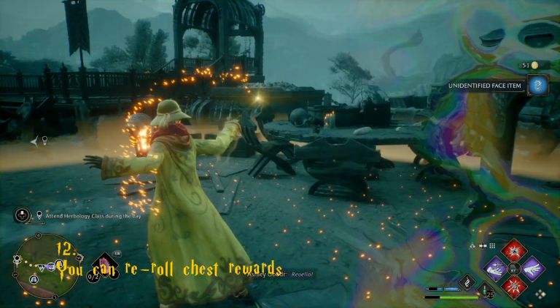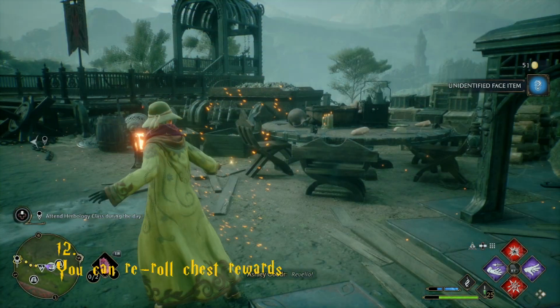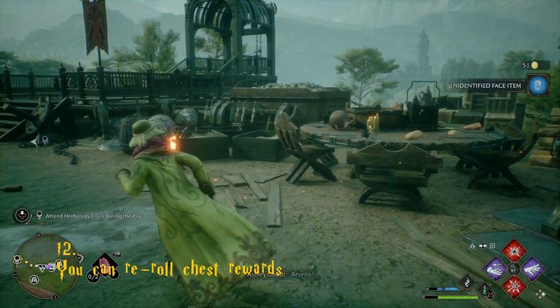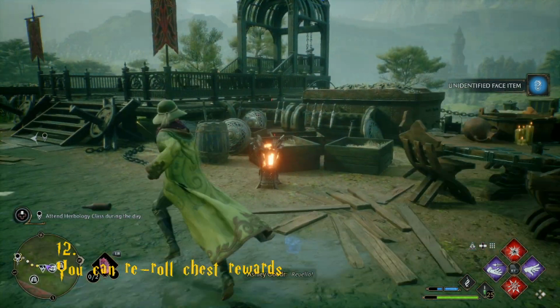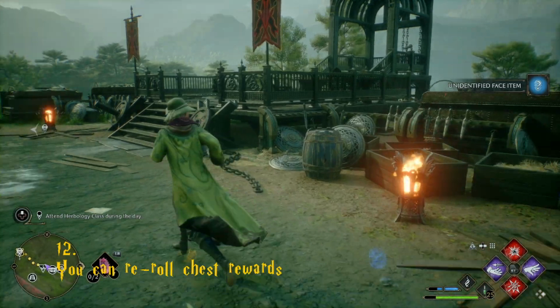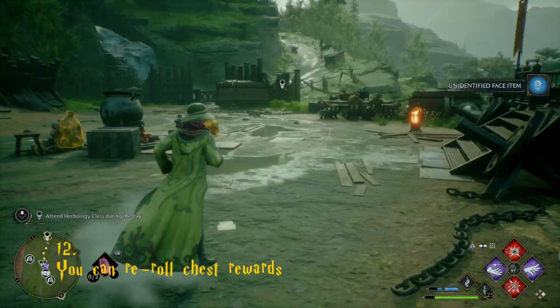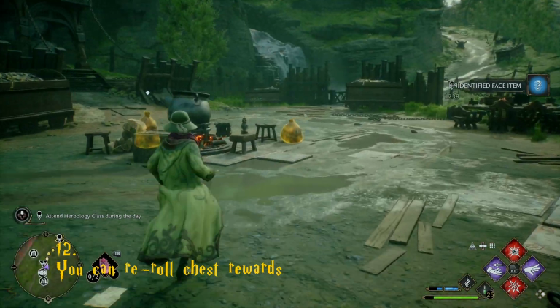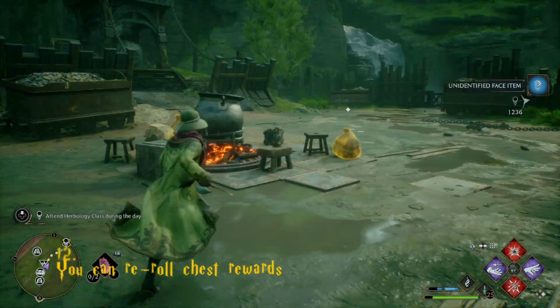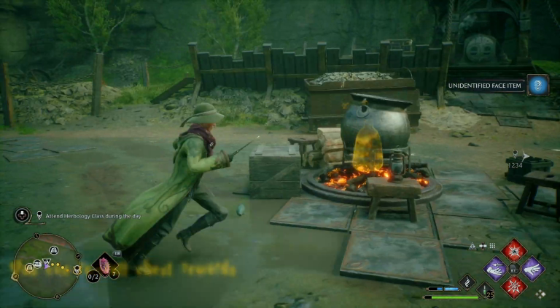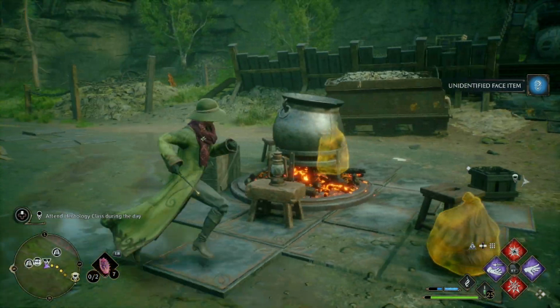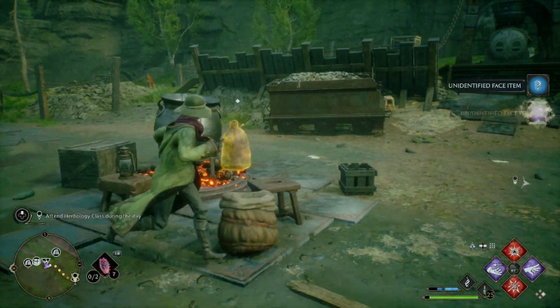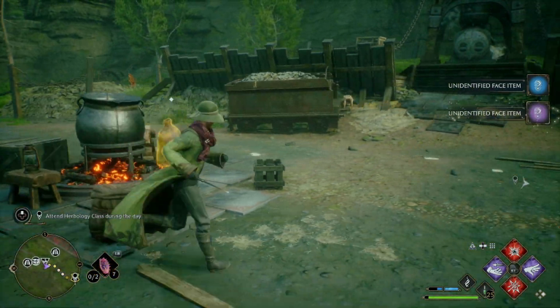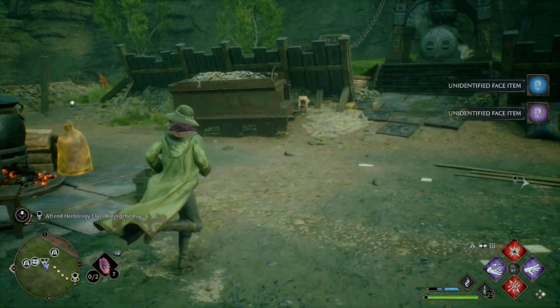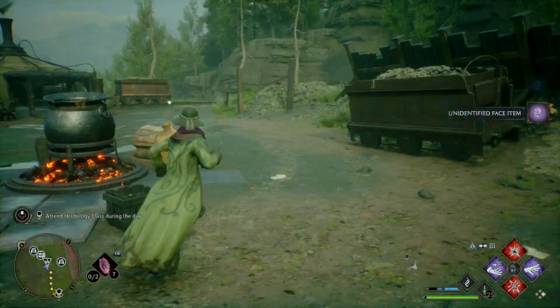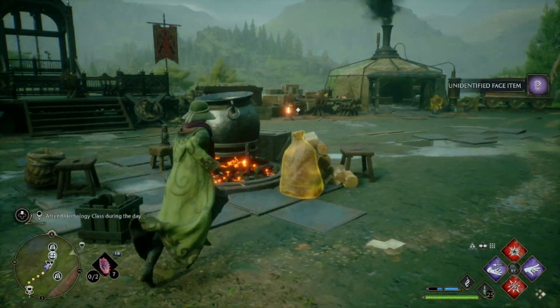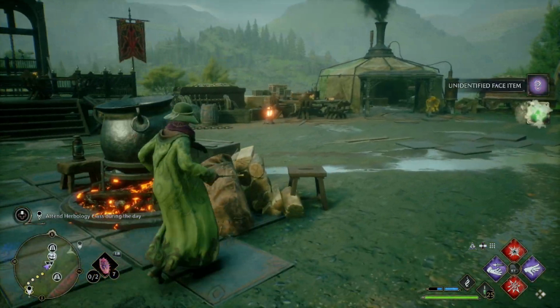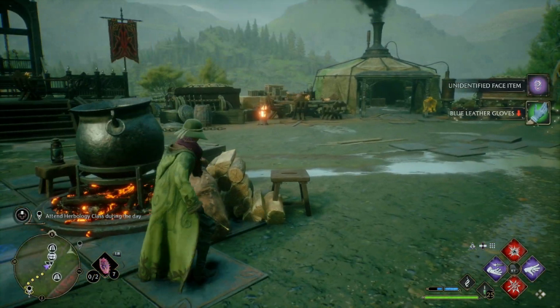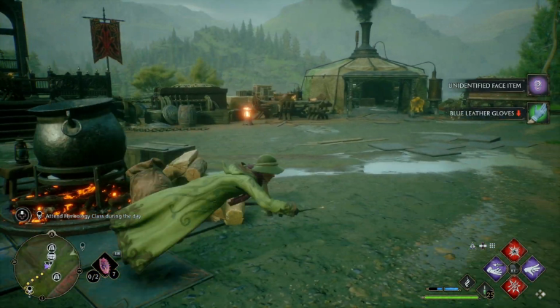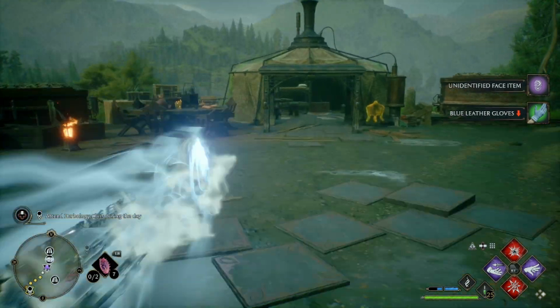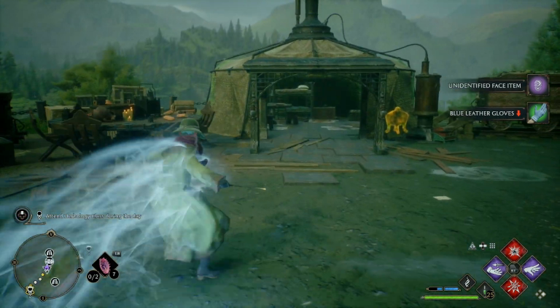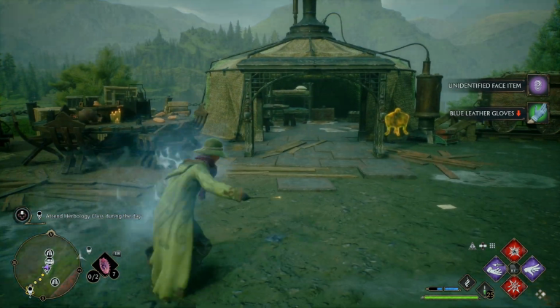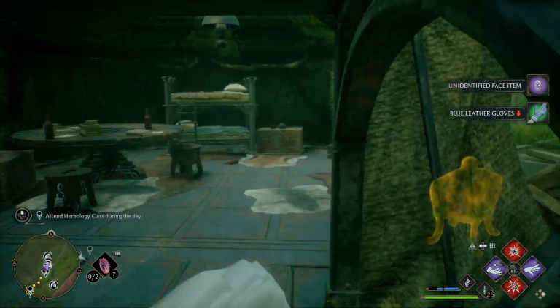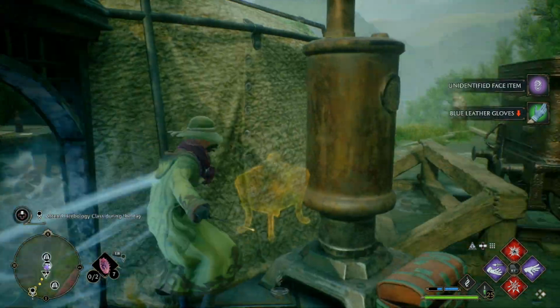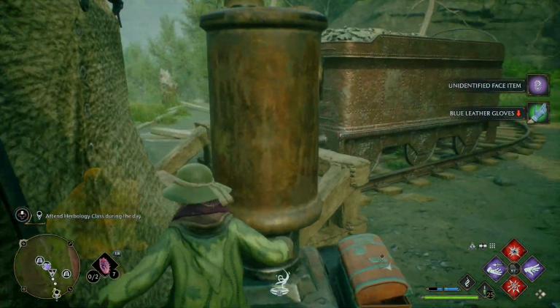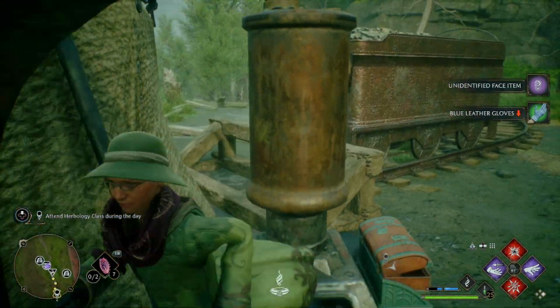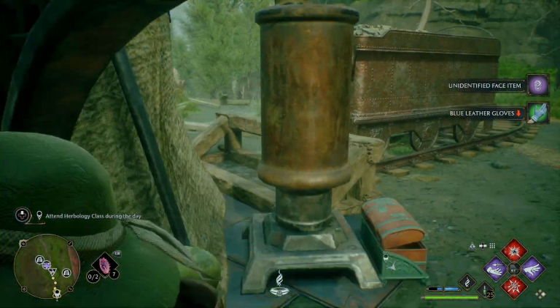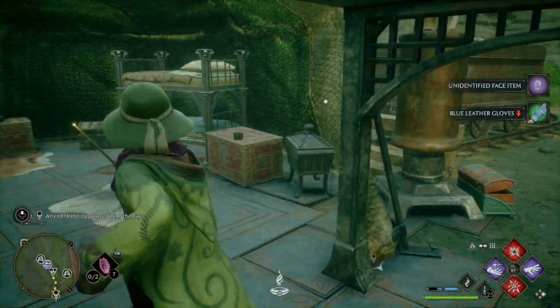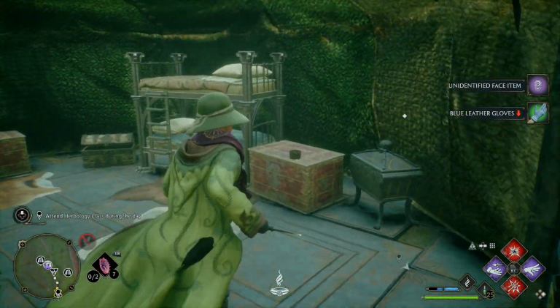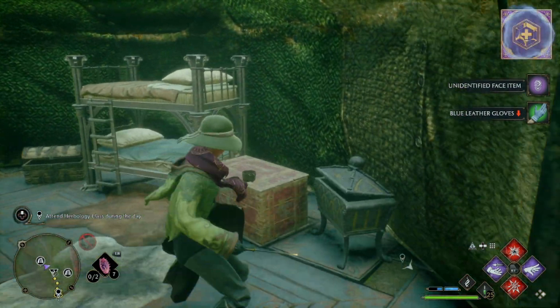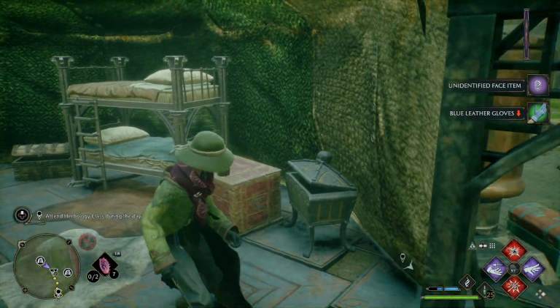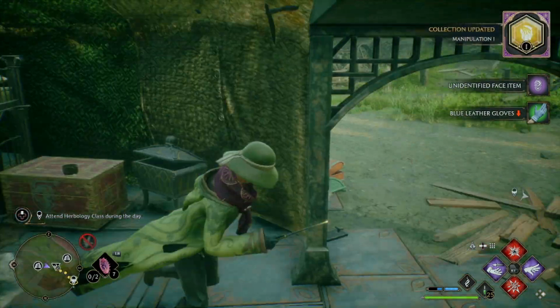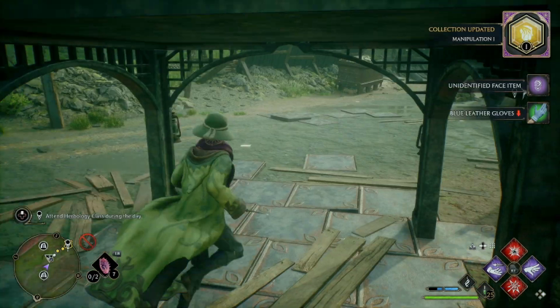The contents of all chests are randomized, so if there's a particular piece of gear you've been missing, you can always save, open the chest, and if you don't get the item you want, just reload the save and try it again.